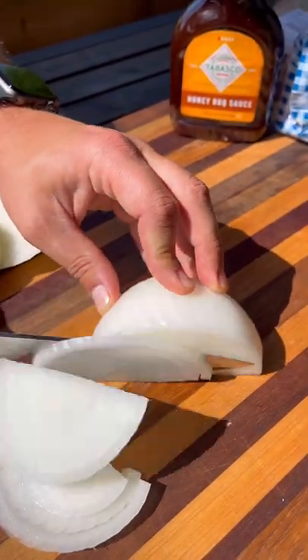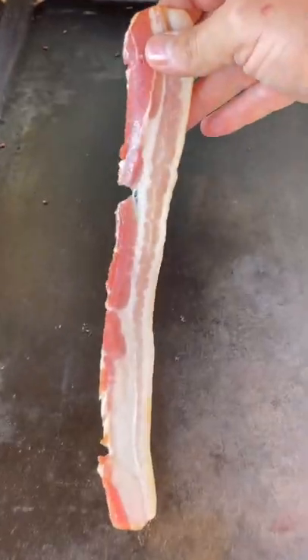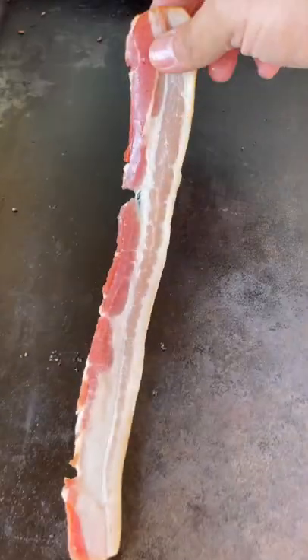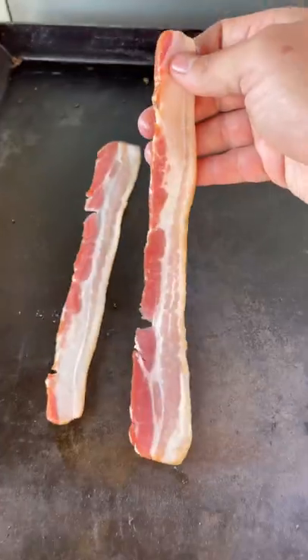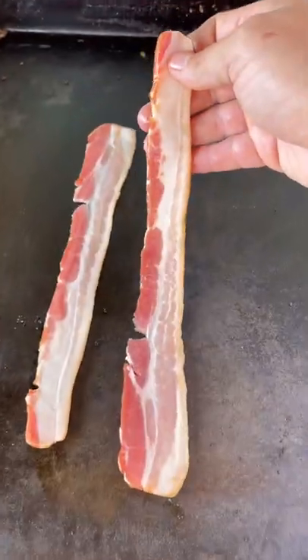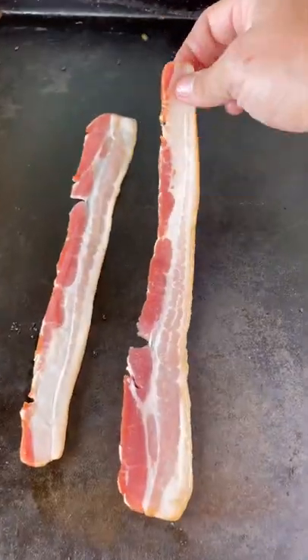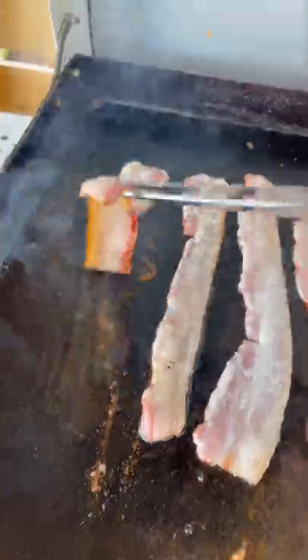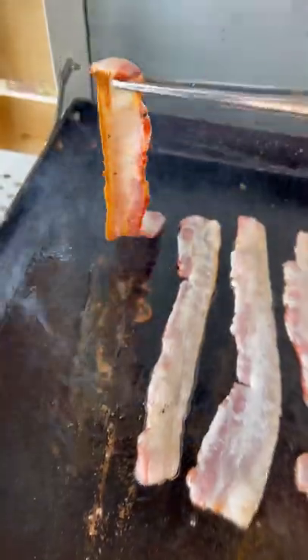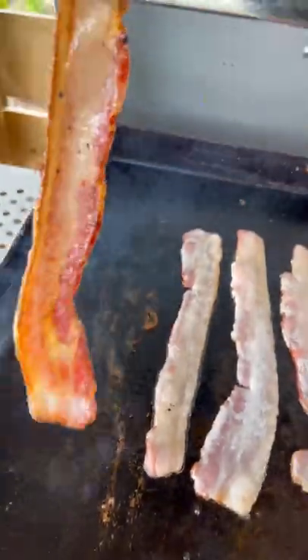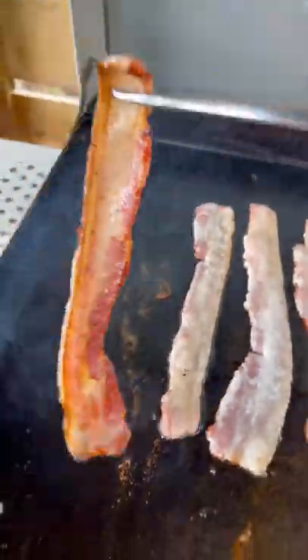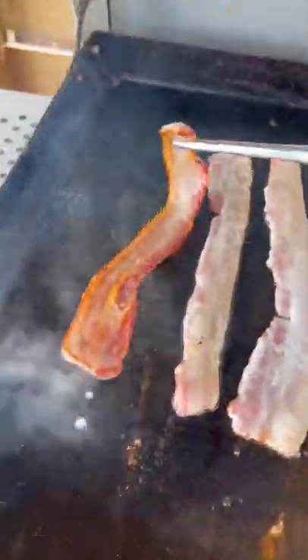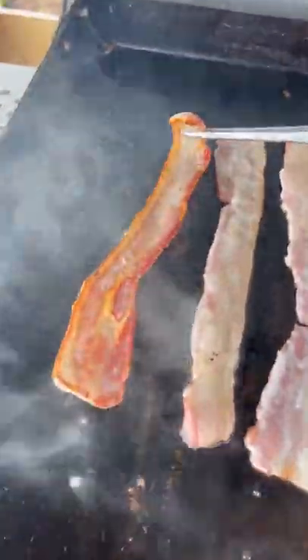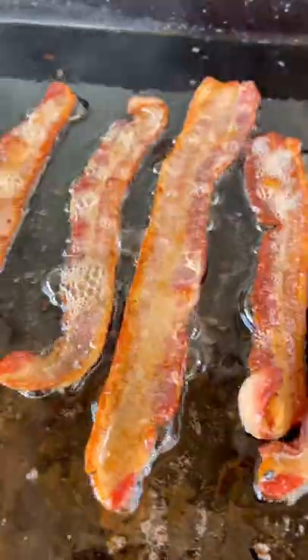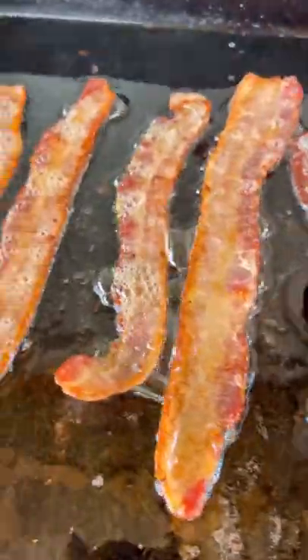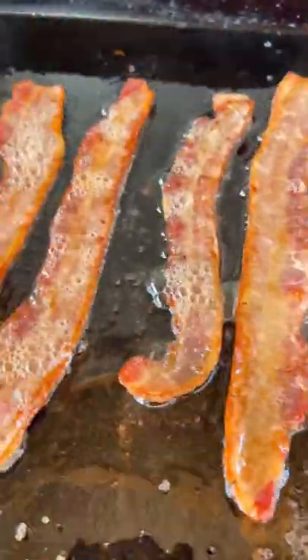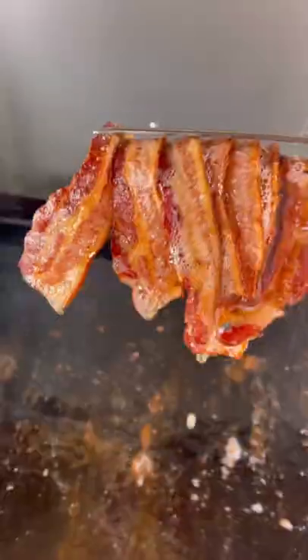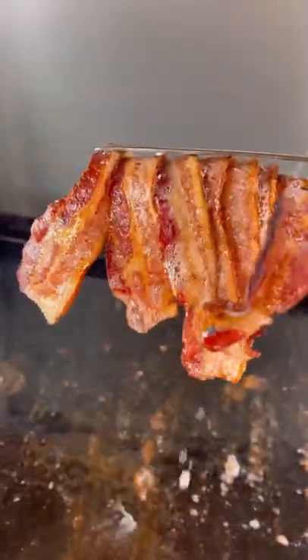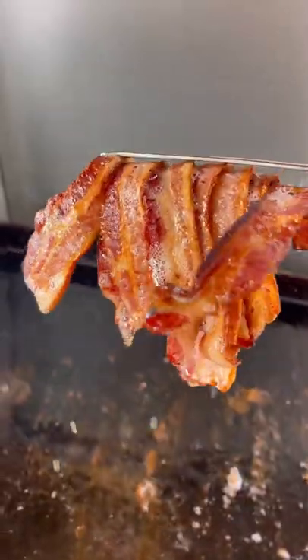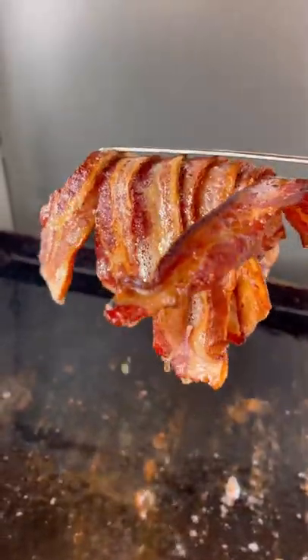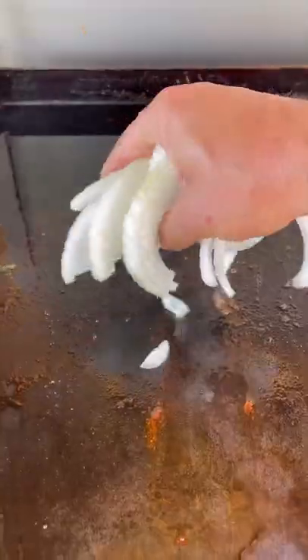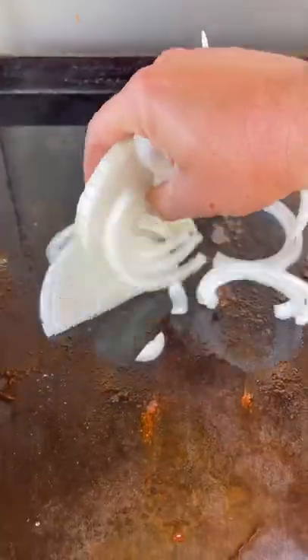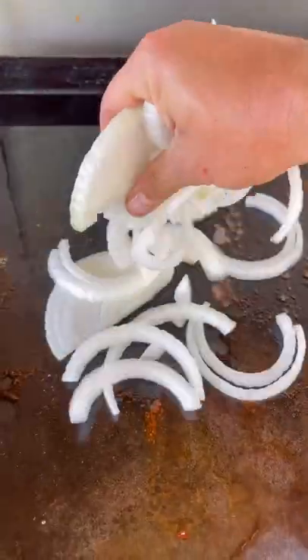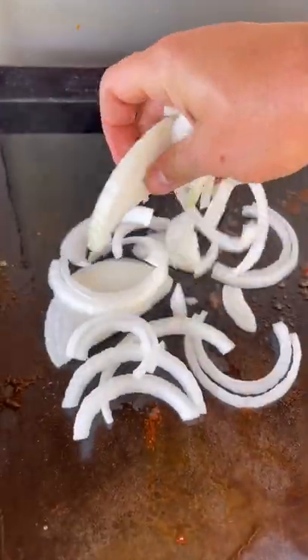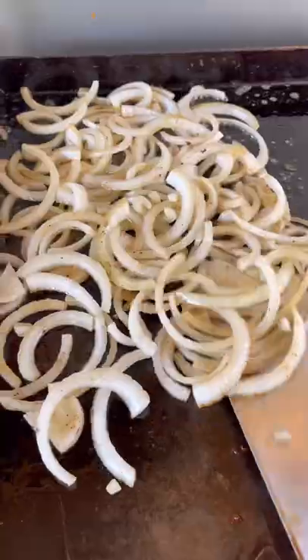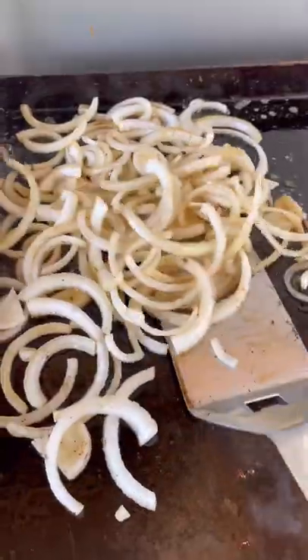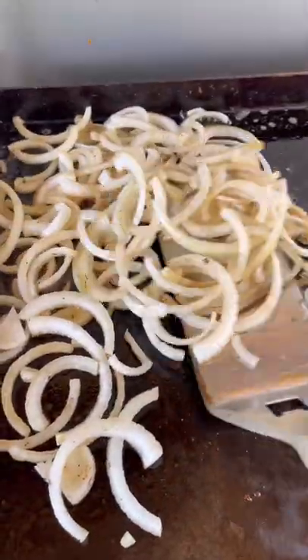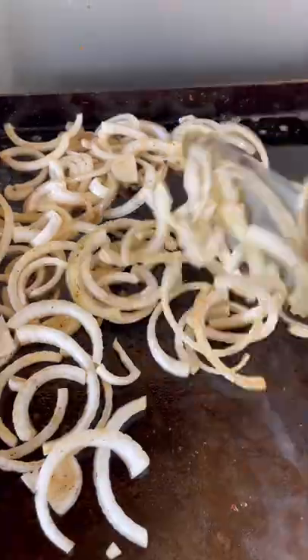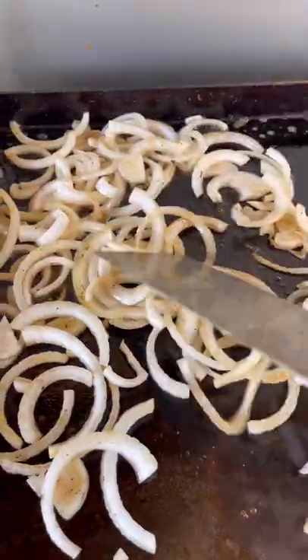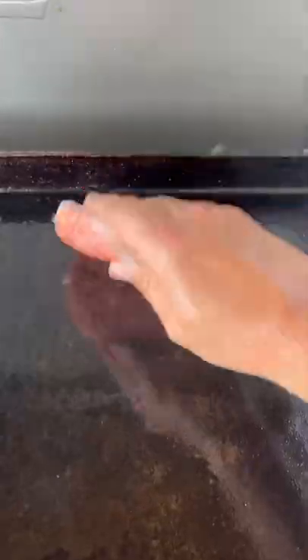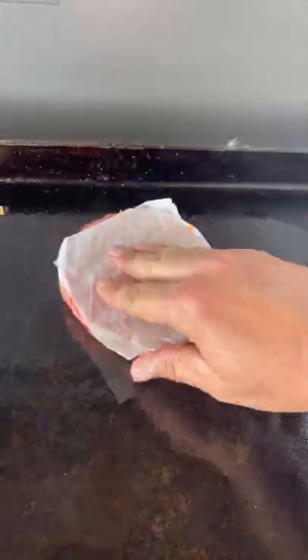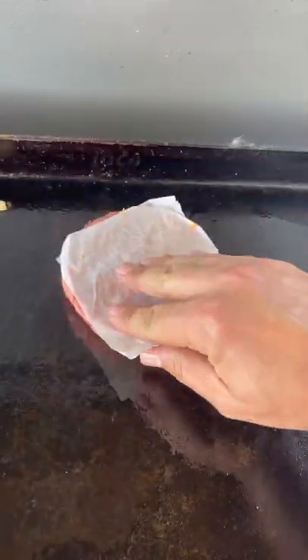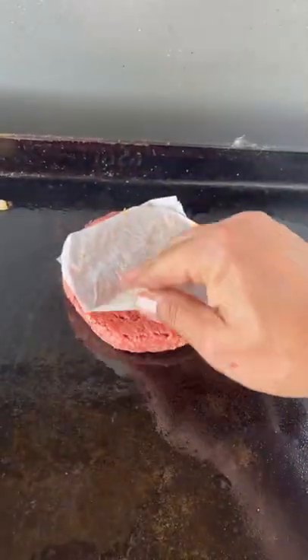Bacon goes in first. We're going to get this thing nice and crispy and get that fat rendered out. When the bacon is done, pull it out and drop the onions and let them cook in that bacon grease.